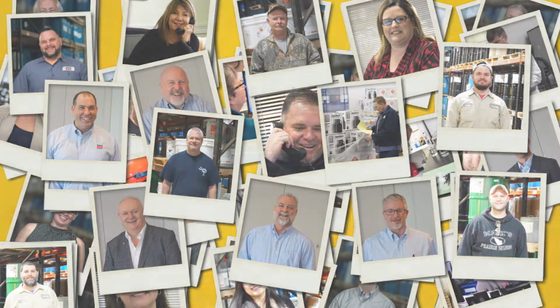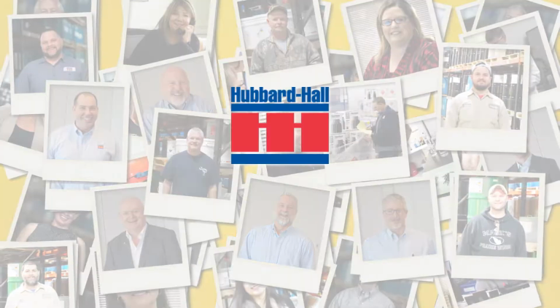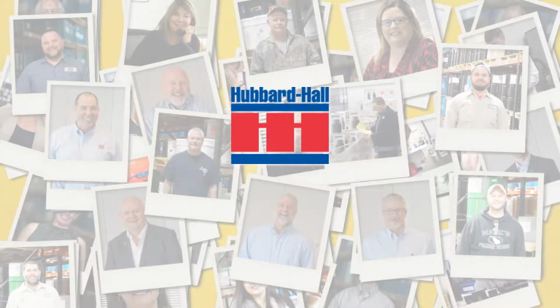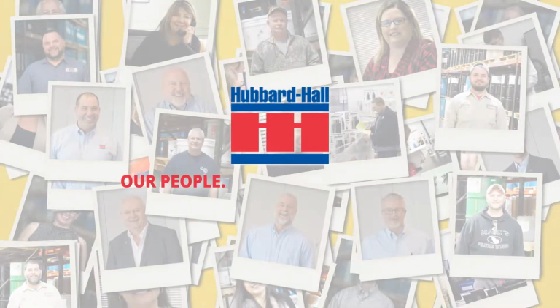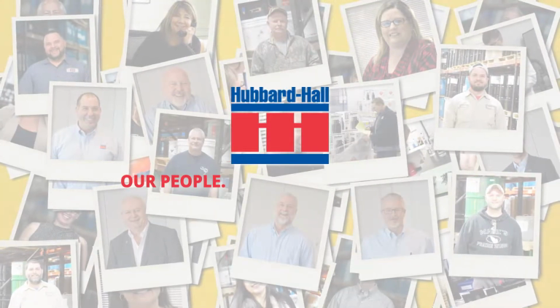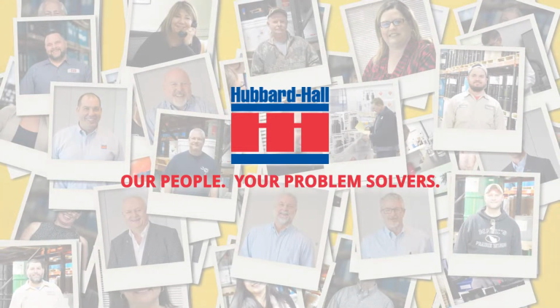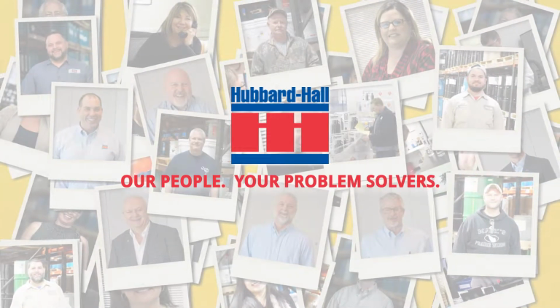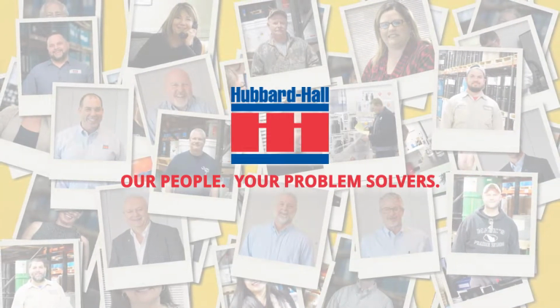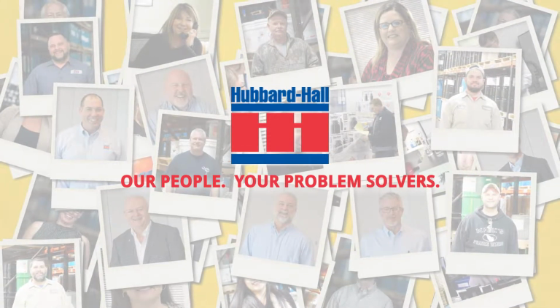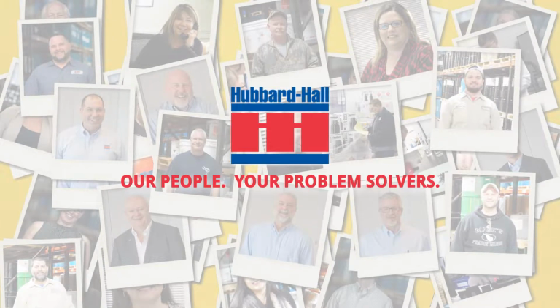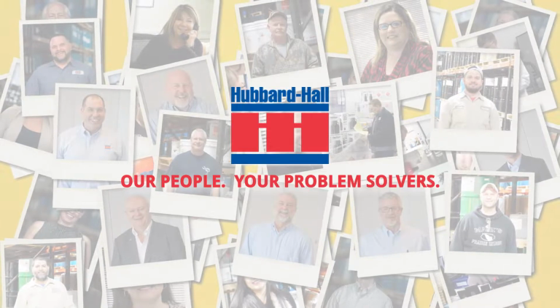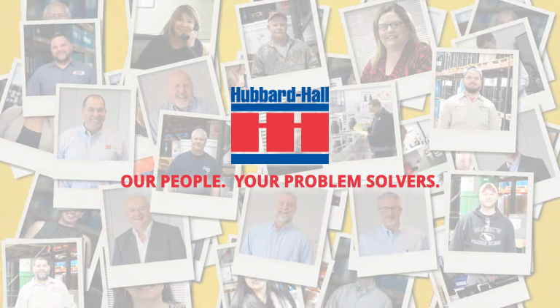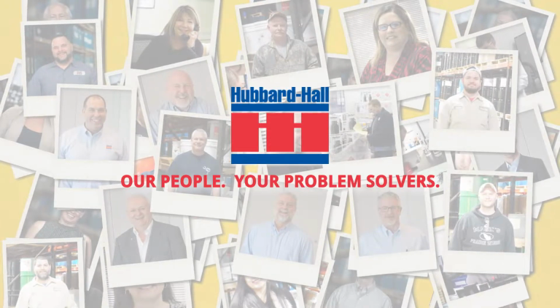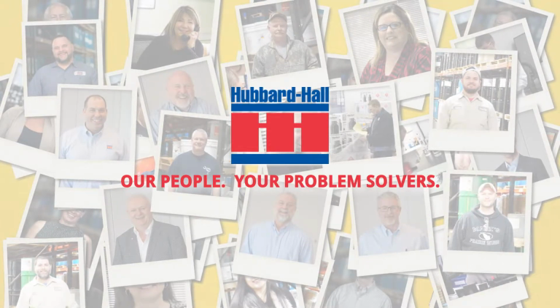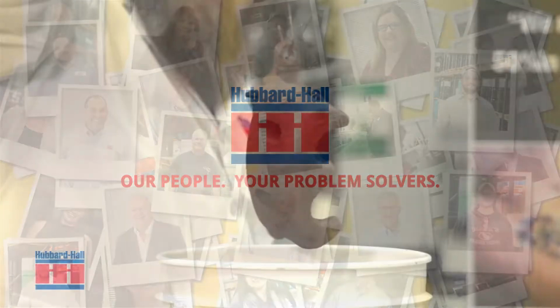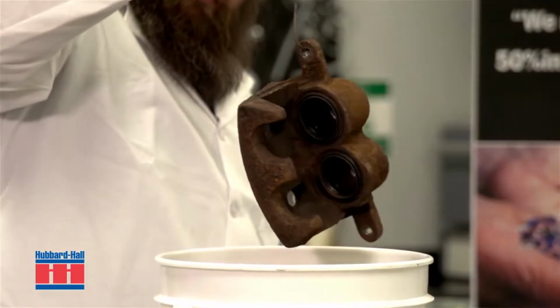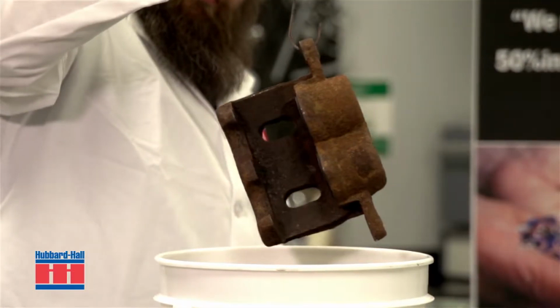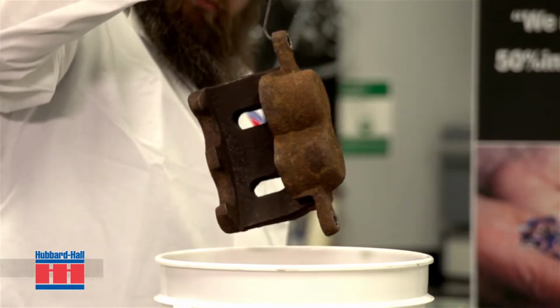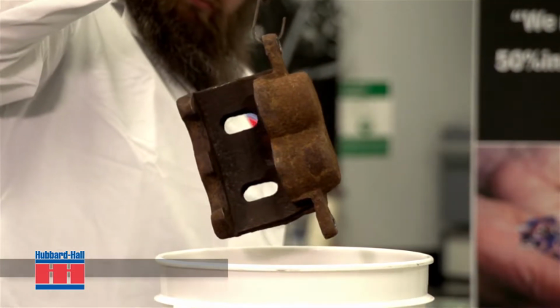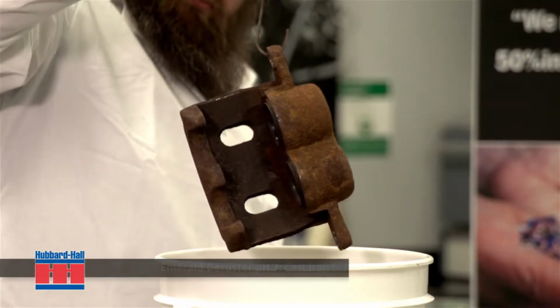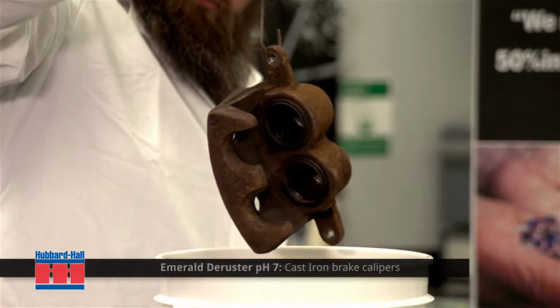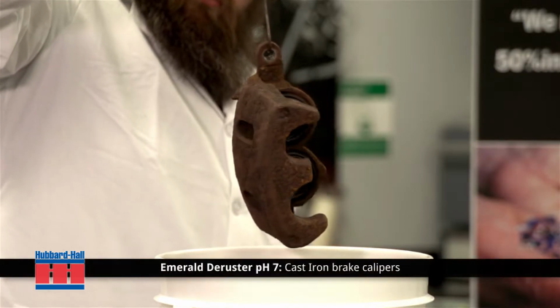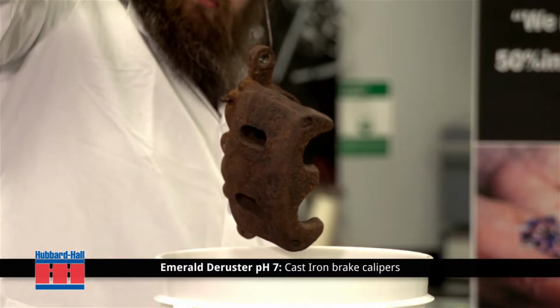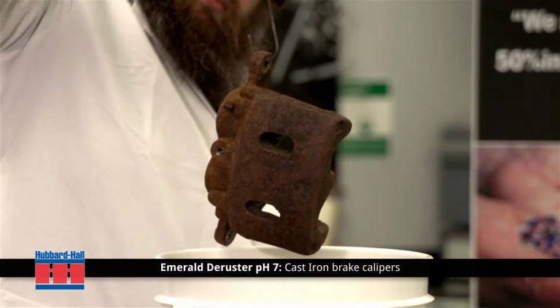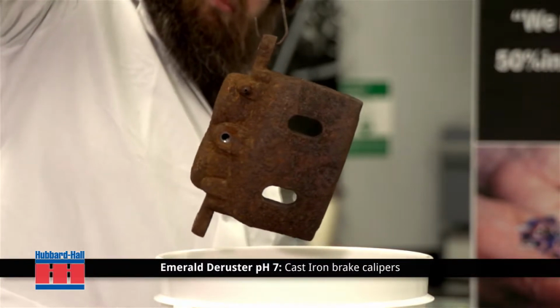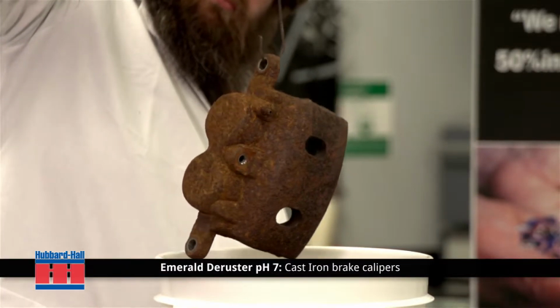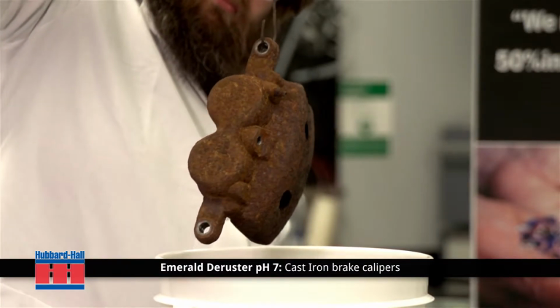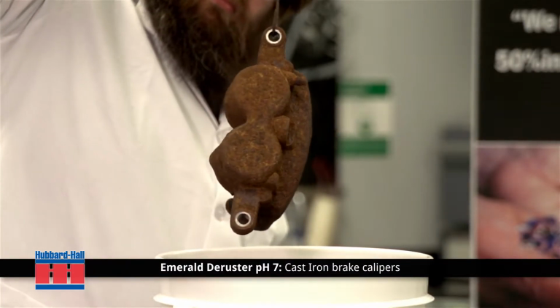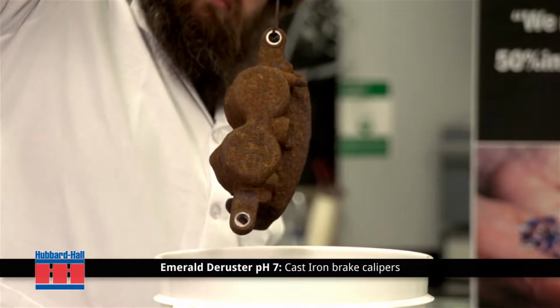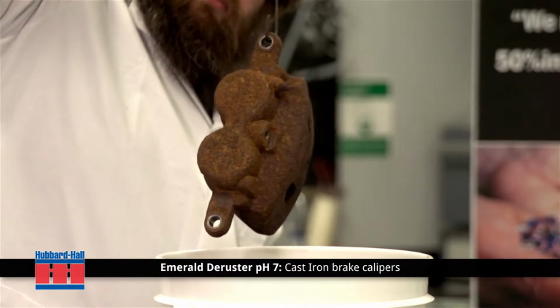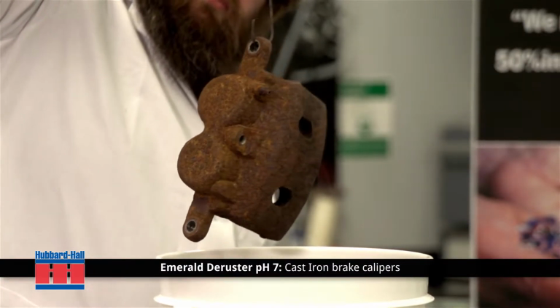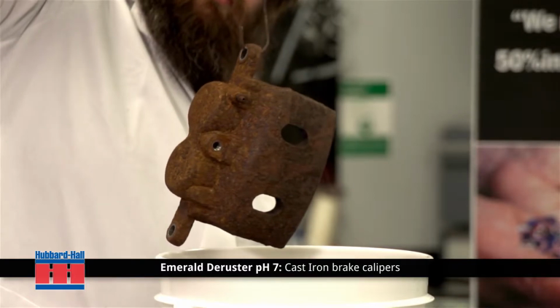Hubbard Hall, our people, your problem solvers. In this demonstration, we will show how effectively Hubbard Hall's Emerald Deruster PH7 quickly and completely removes stubborn rust from a cast-iron brake caliper.